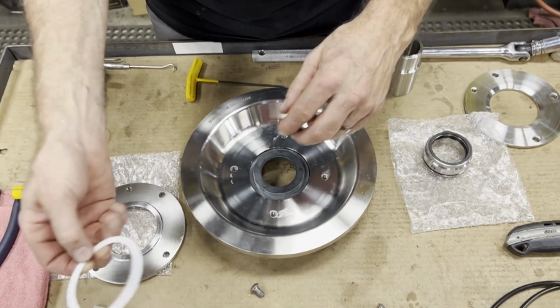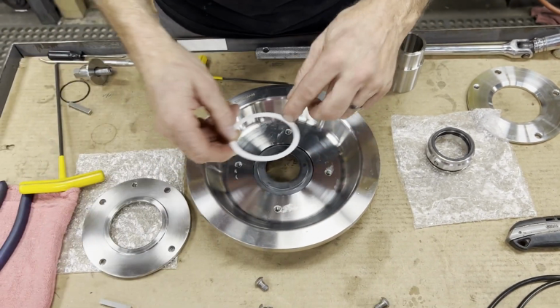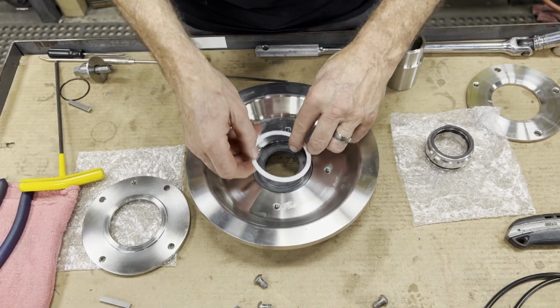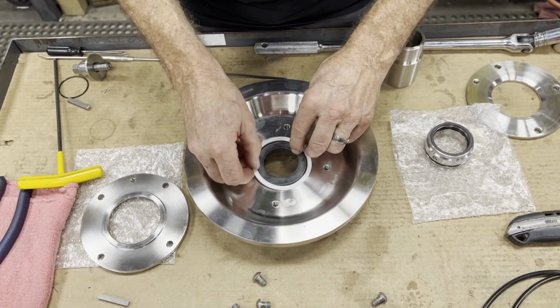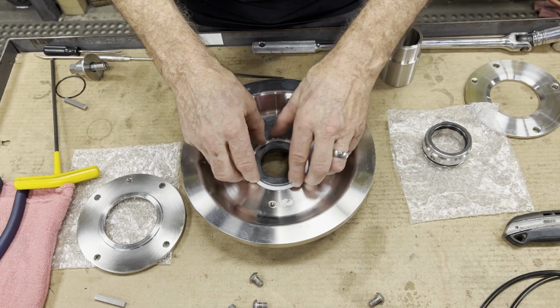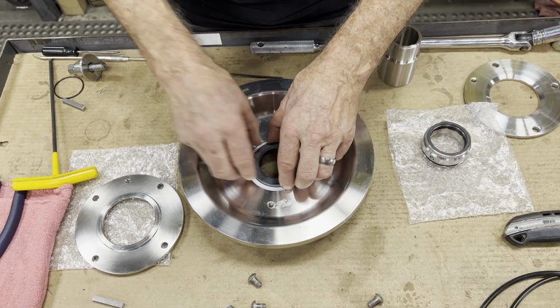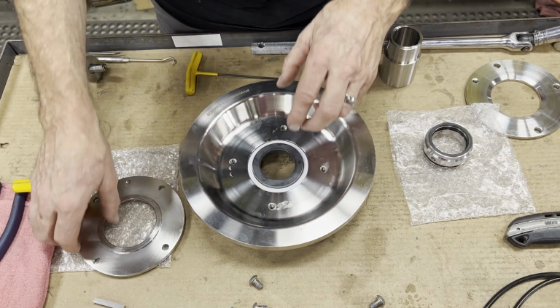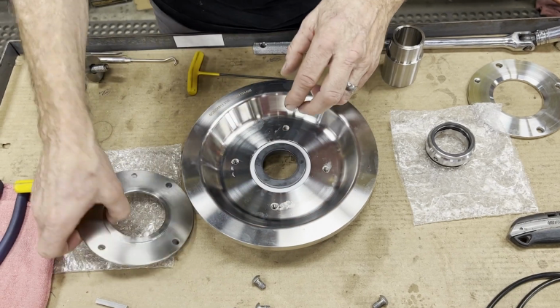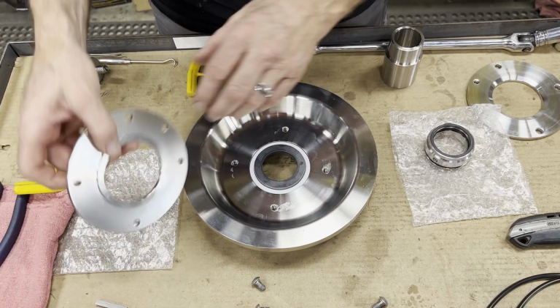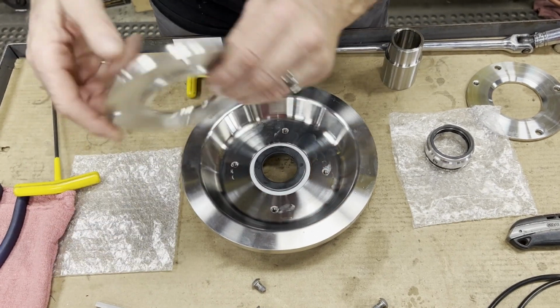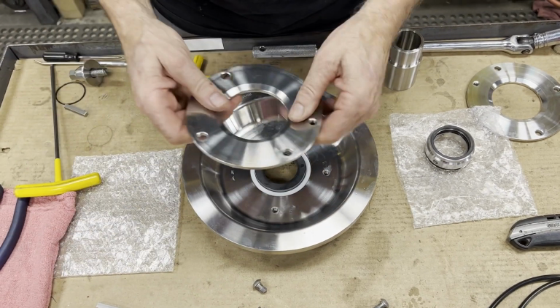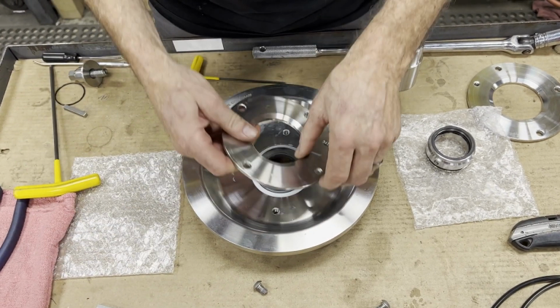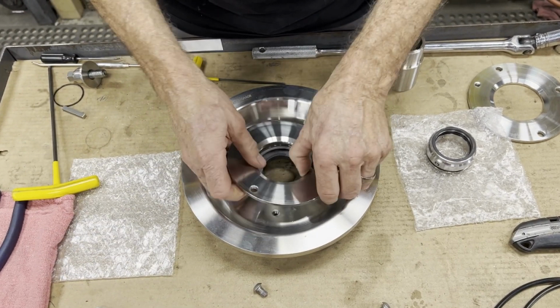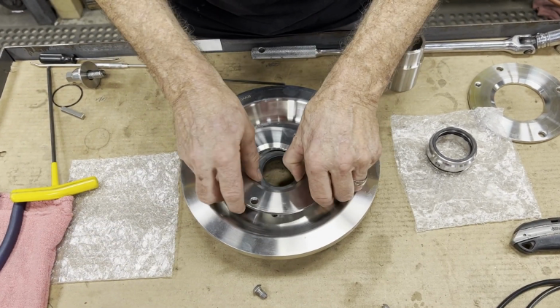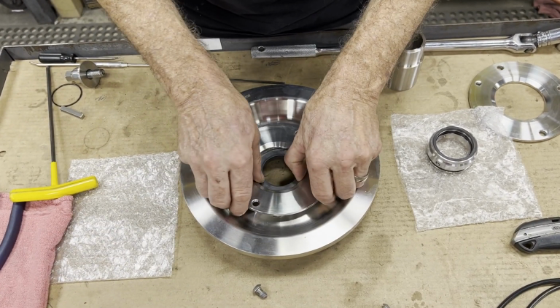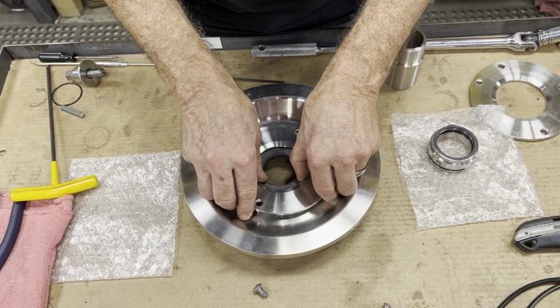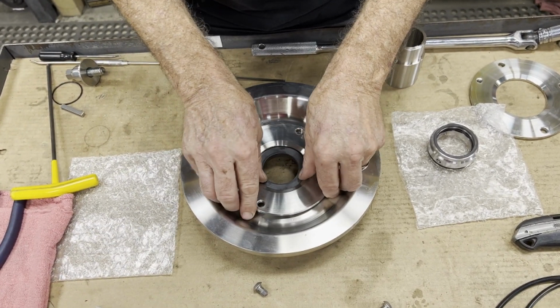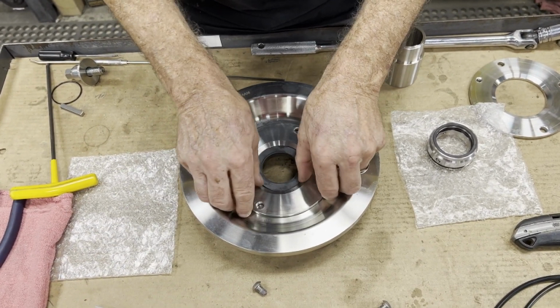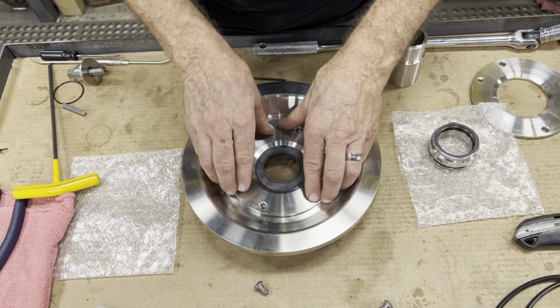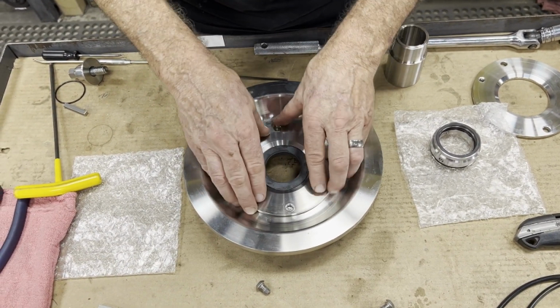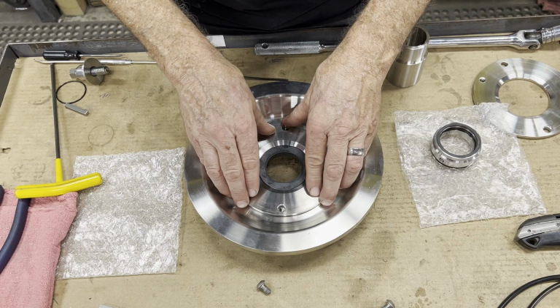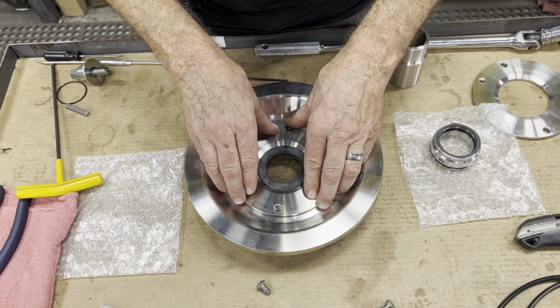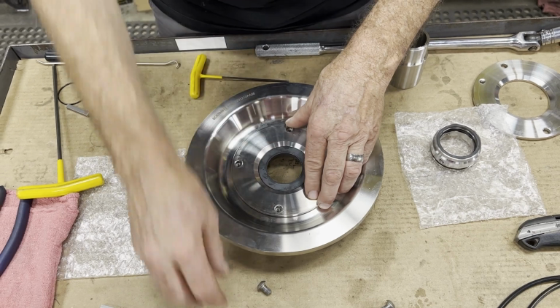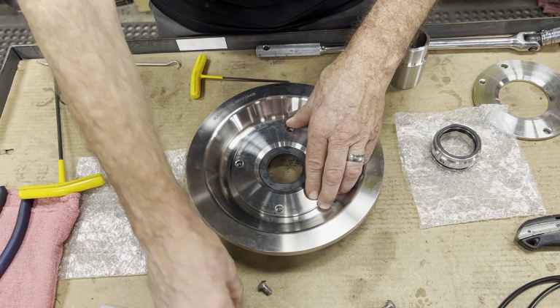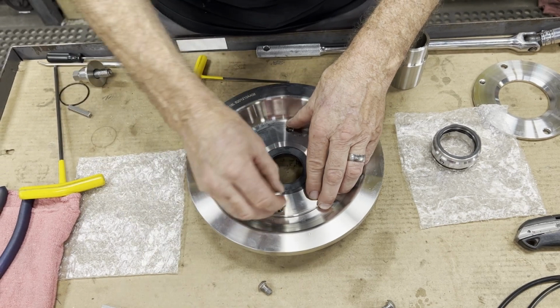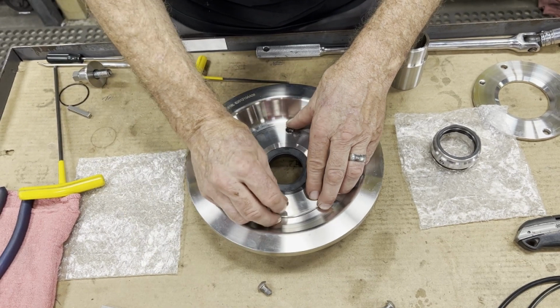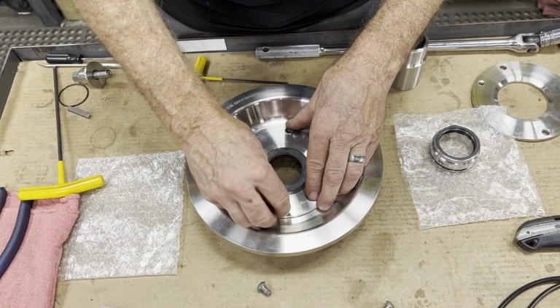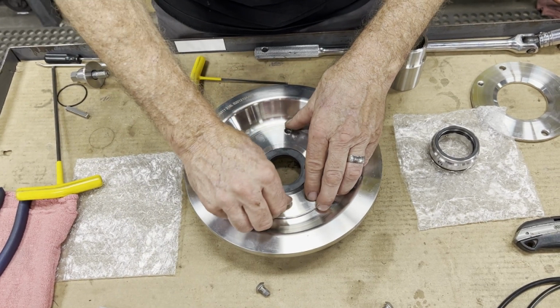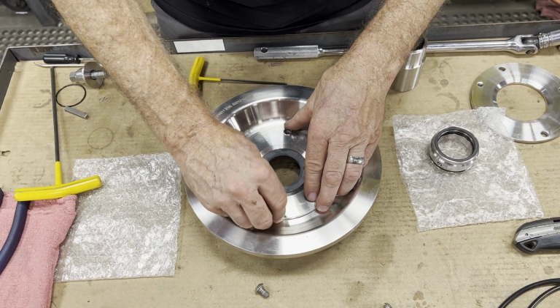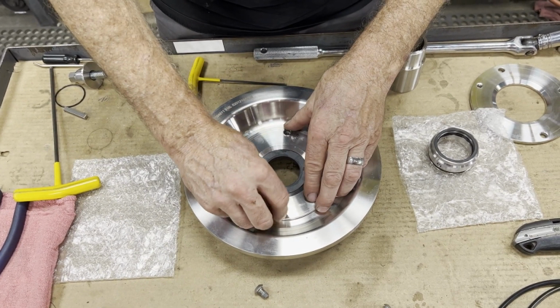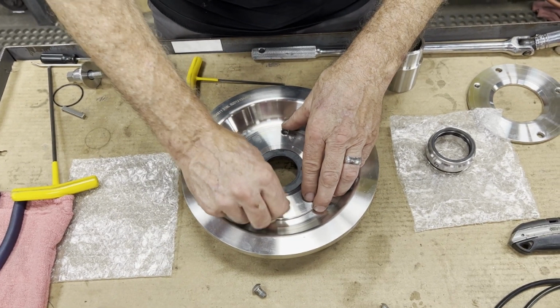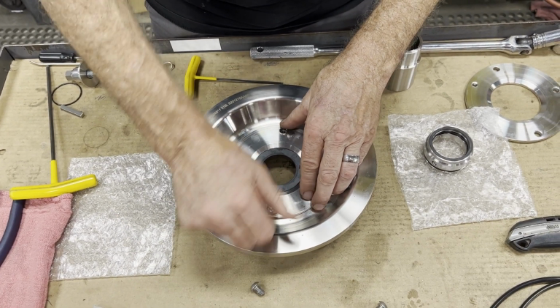The second gasket goes in and then the gland. You've got four bolts holding in the gland.